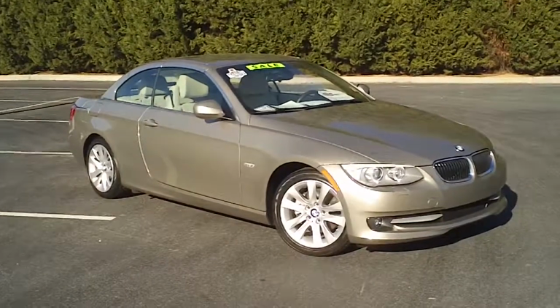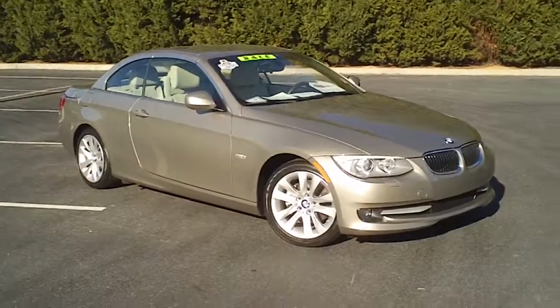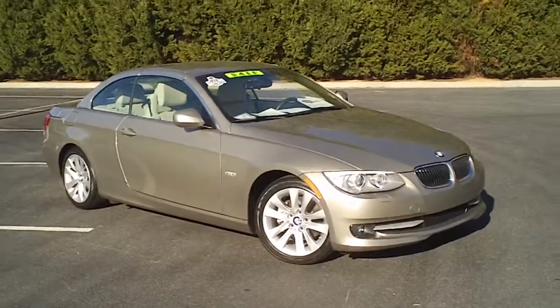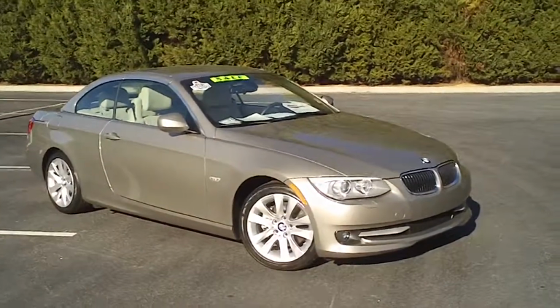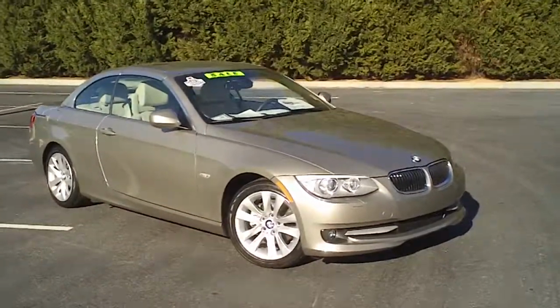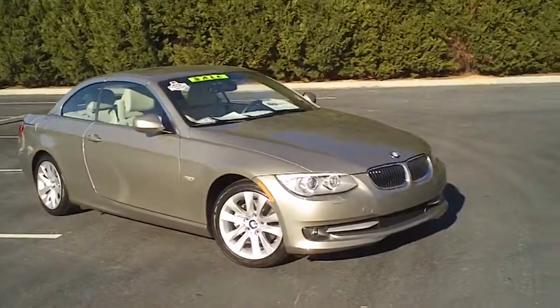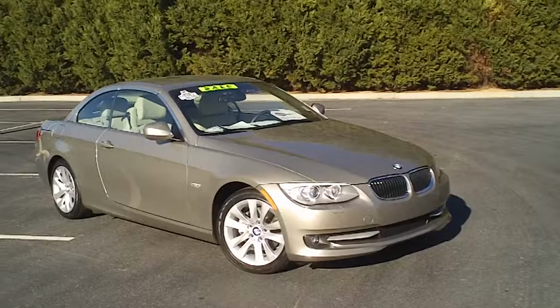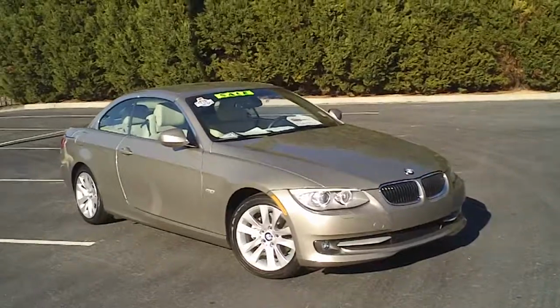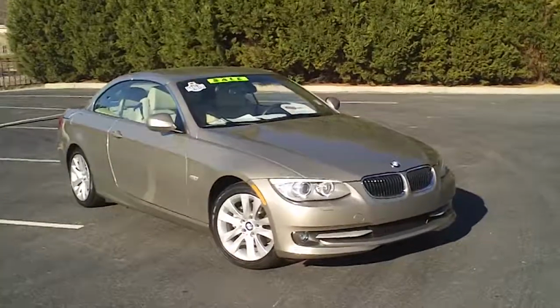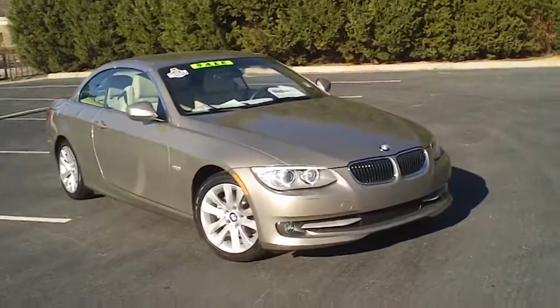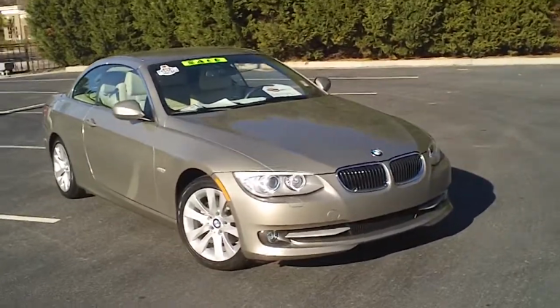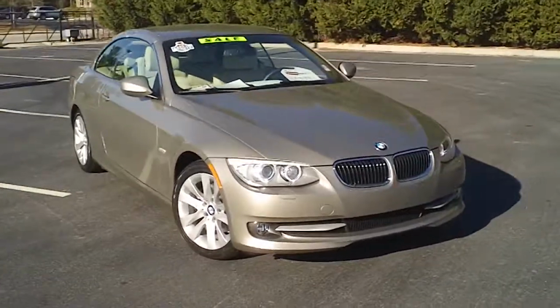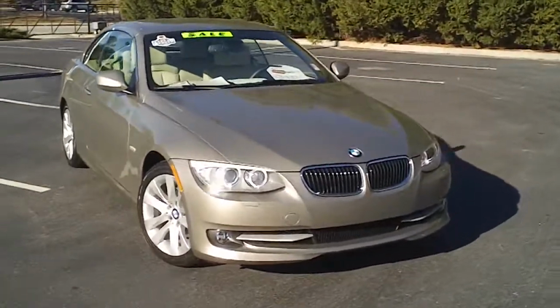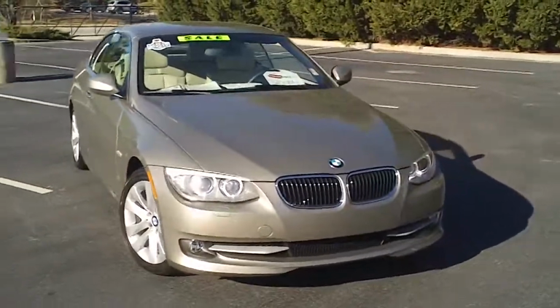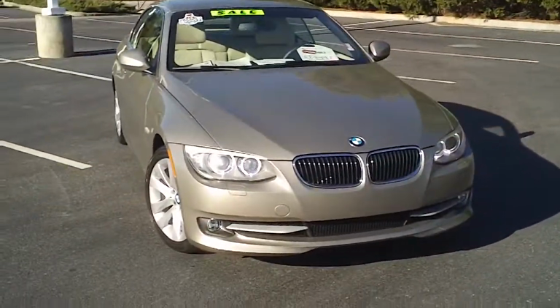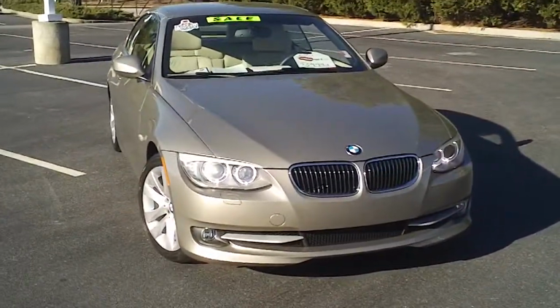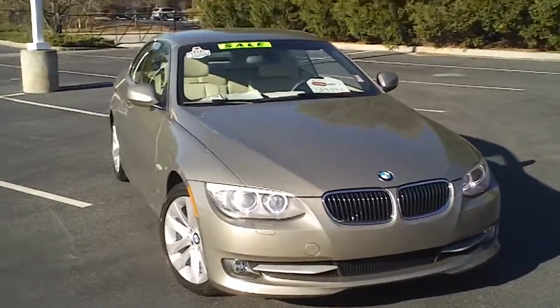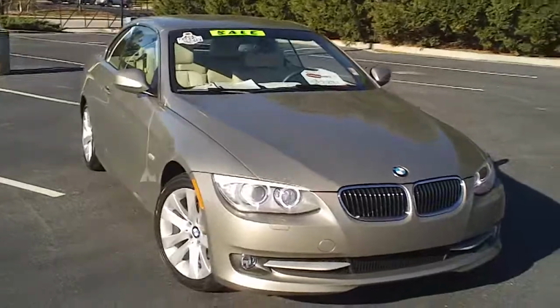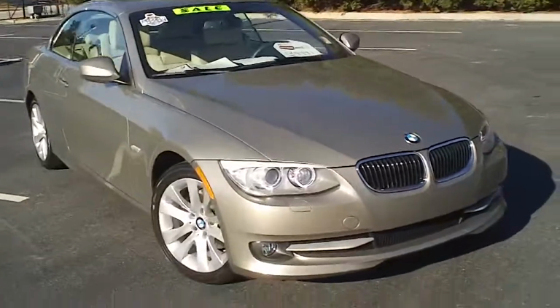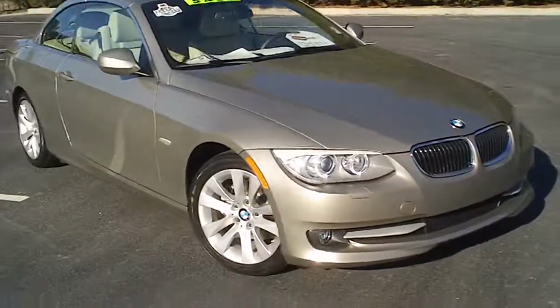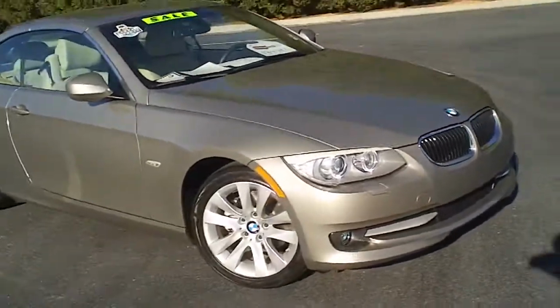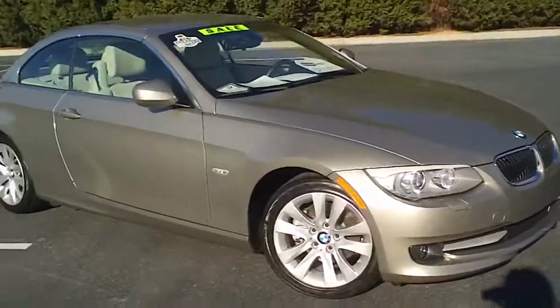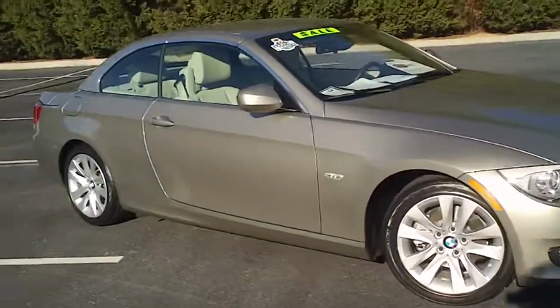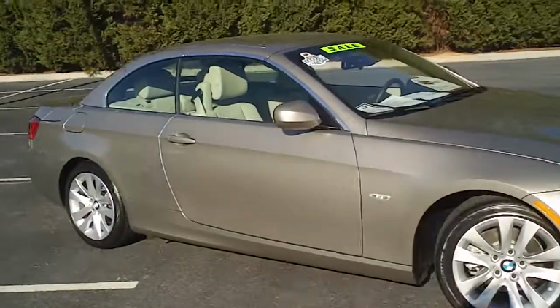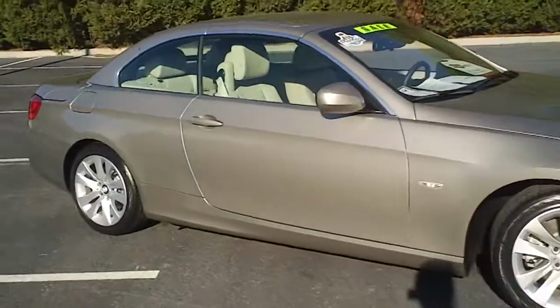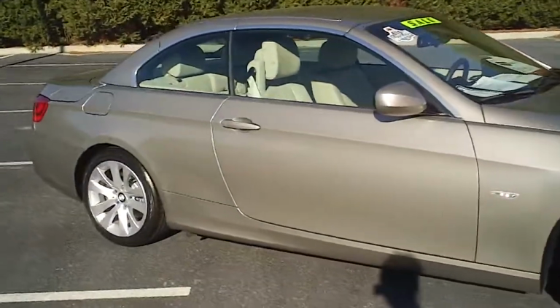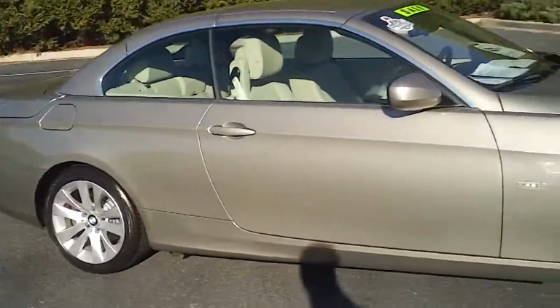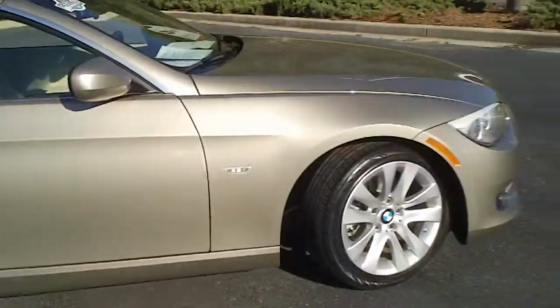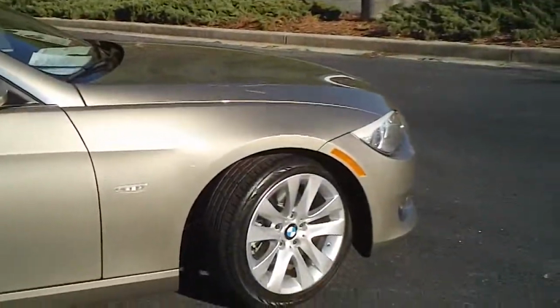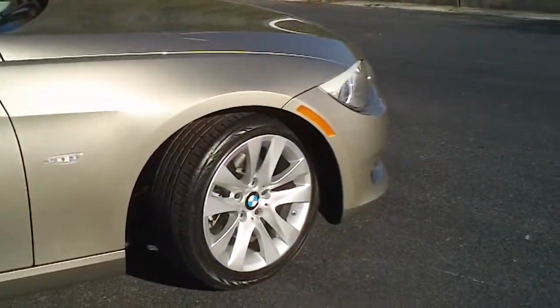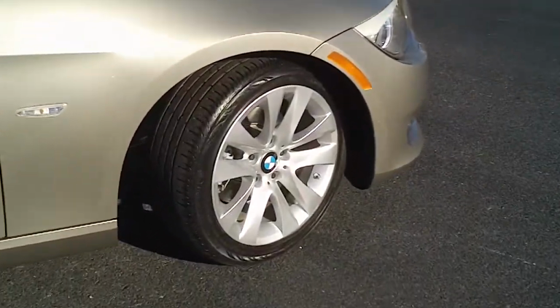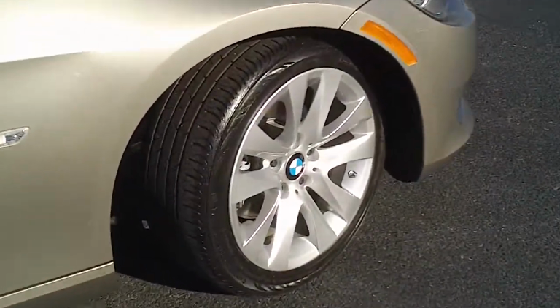This is a 2011 BMW 328i convertible here at Capital Automotive in Florence, South Carolina on David McLeod Boulevard. I want to walk around this awesome looking vehicle and just give you a really good look at how great it is.